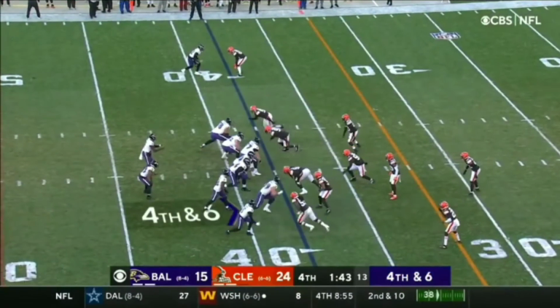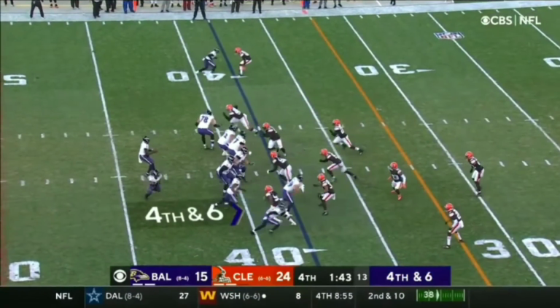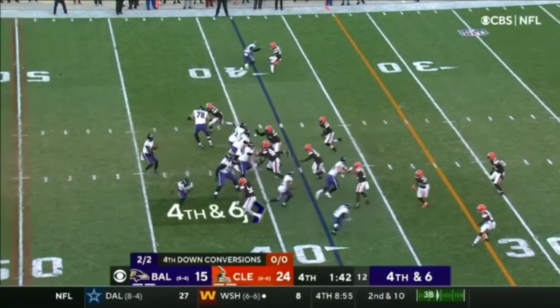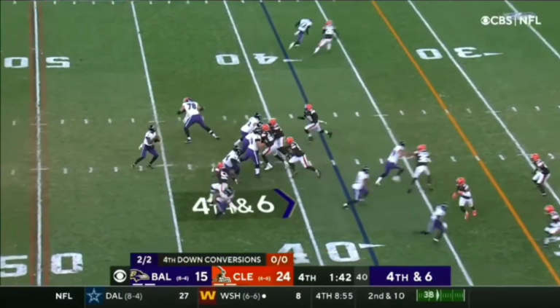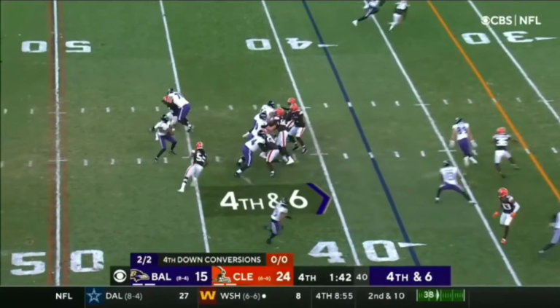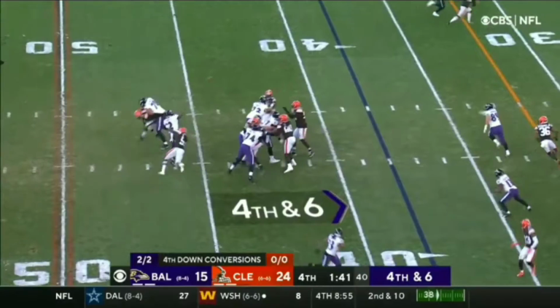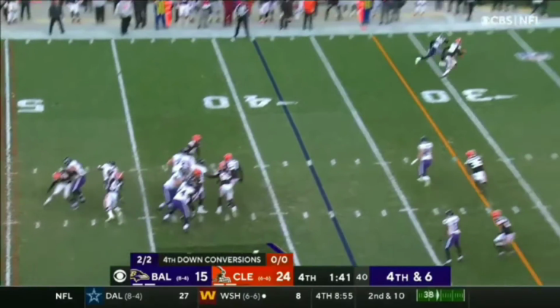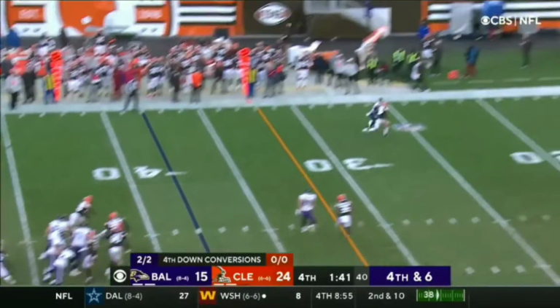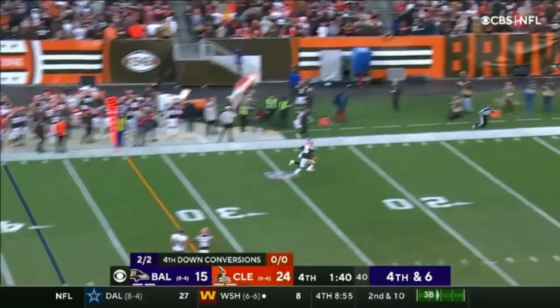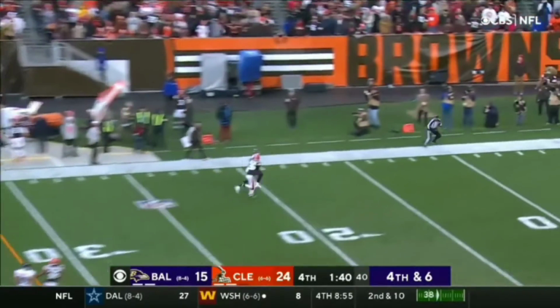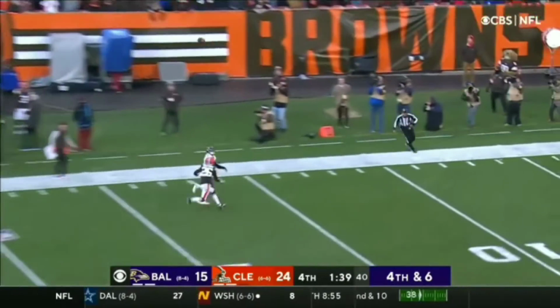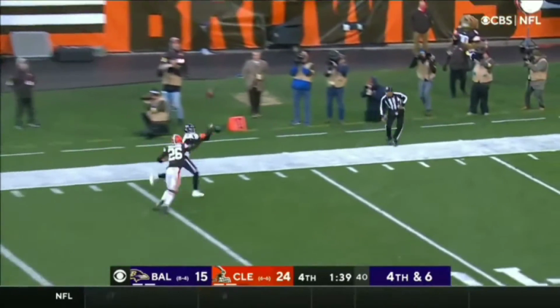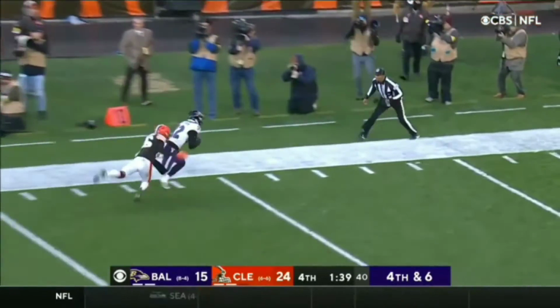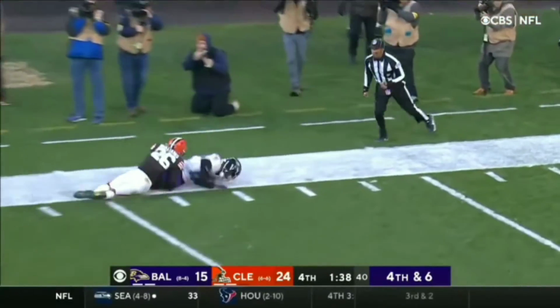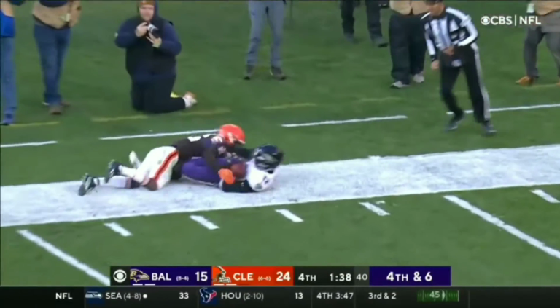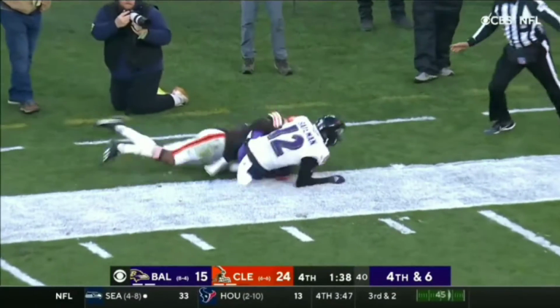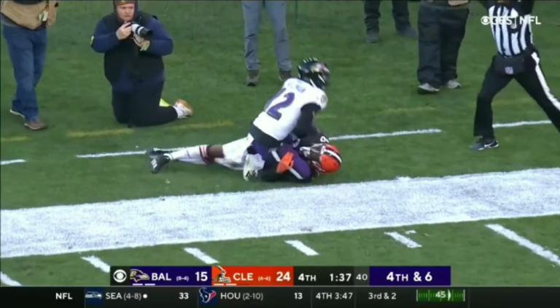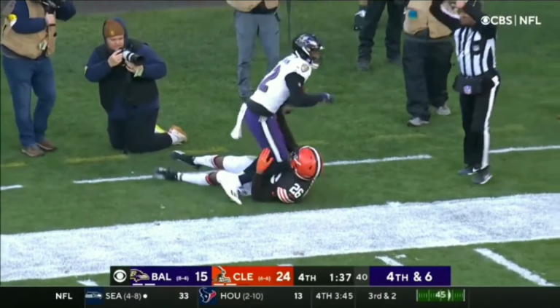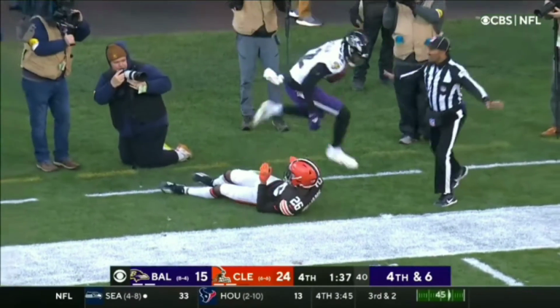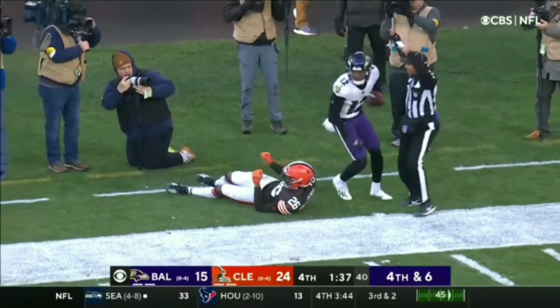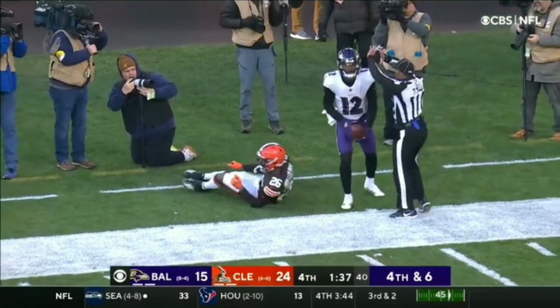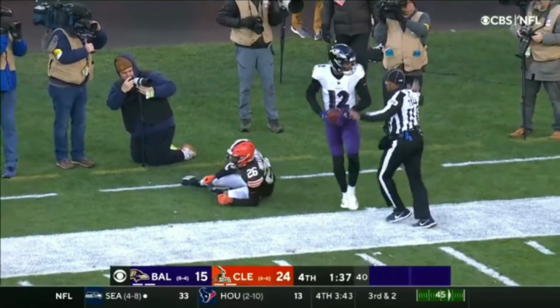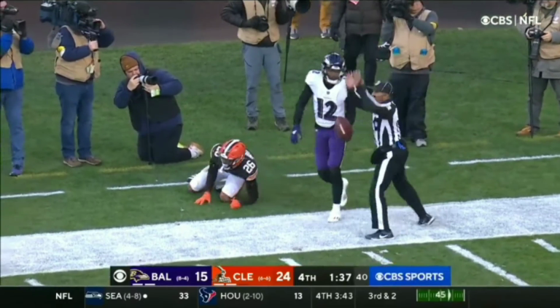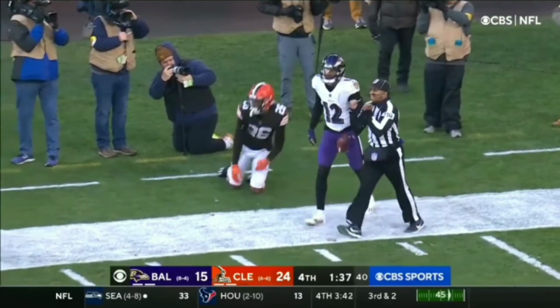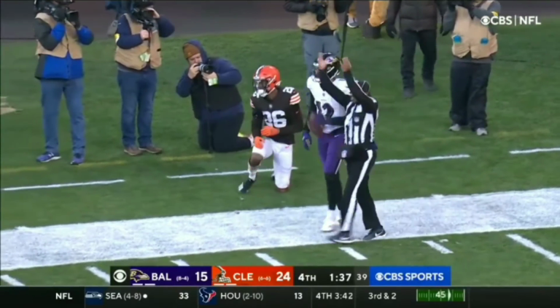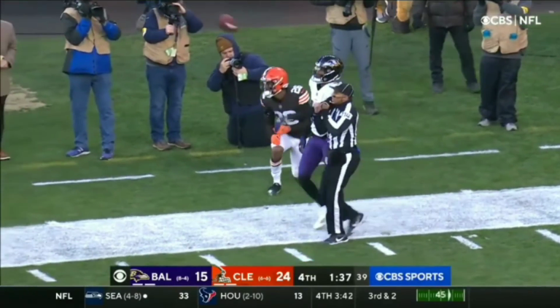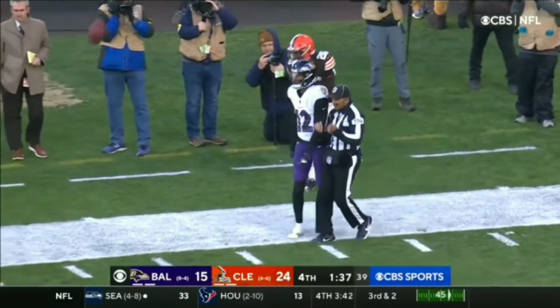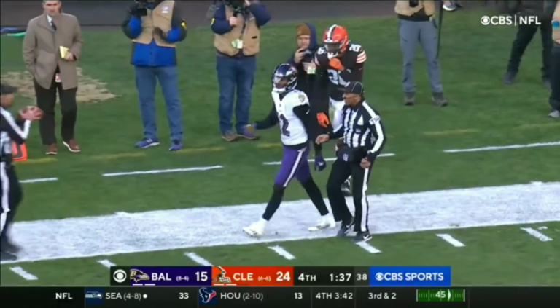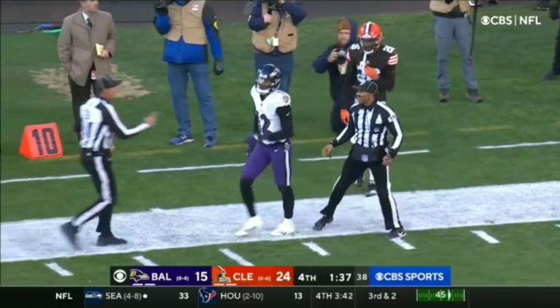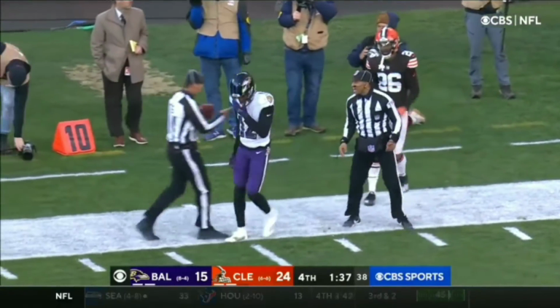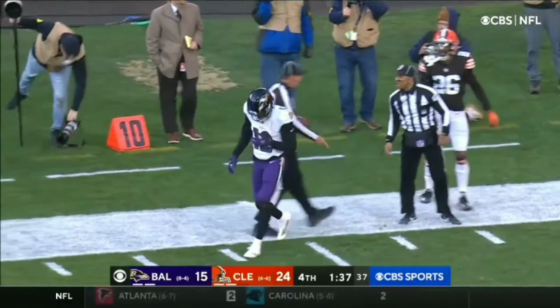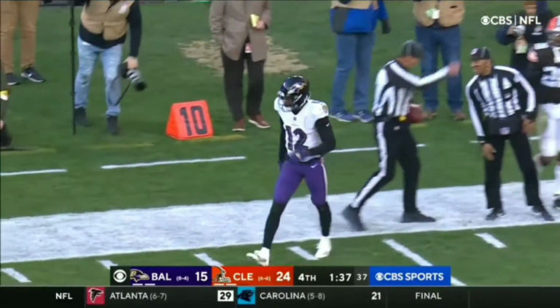Huntley has got Freeman in the backfield. Hit as he throws, and... caught by Bateman. Was he in? Oh, my goodness! What a grab! What a throw!